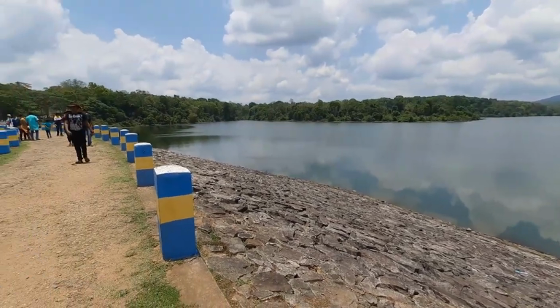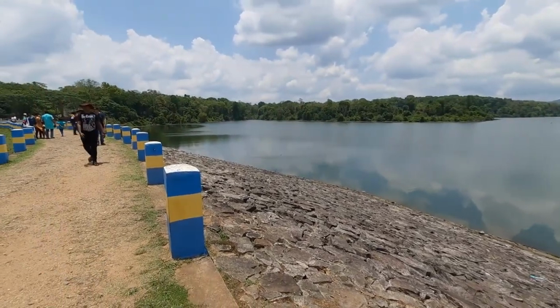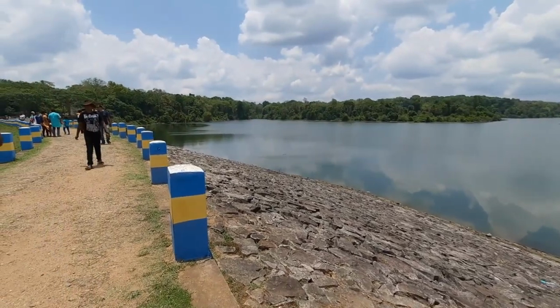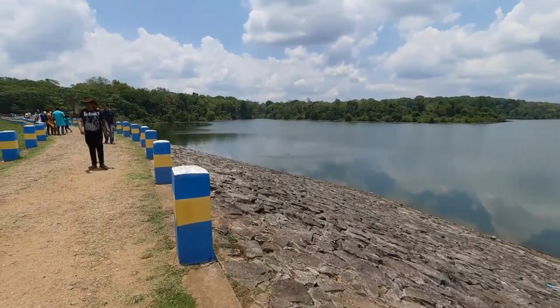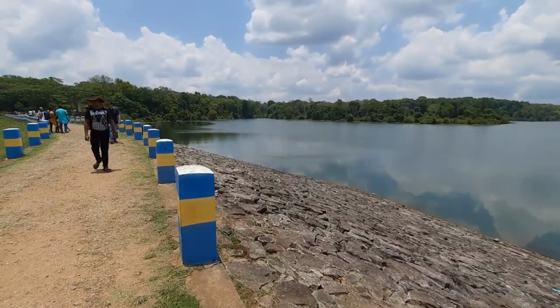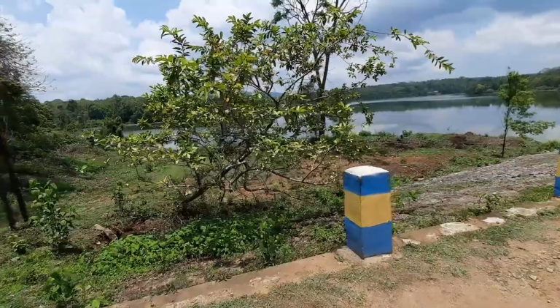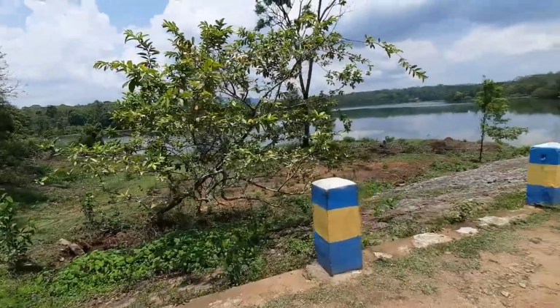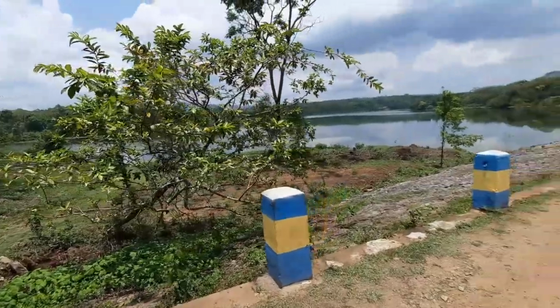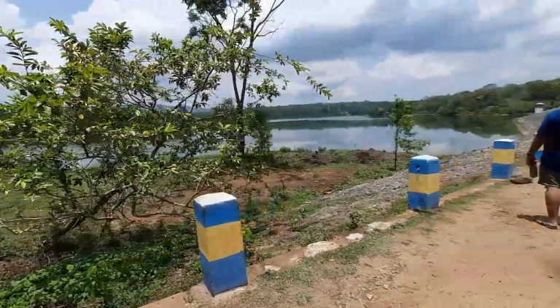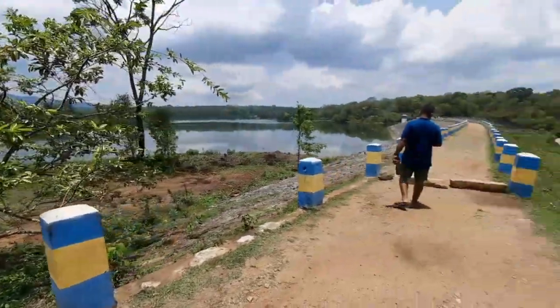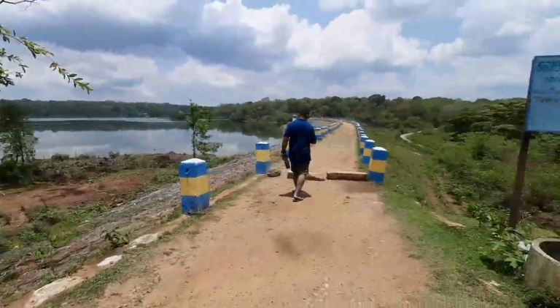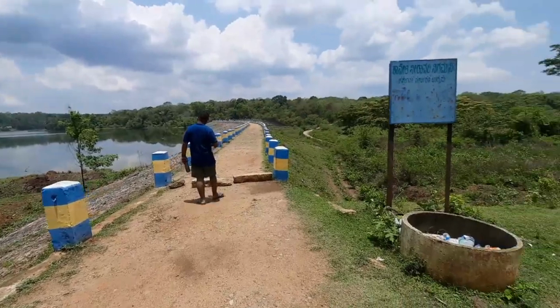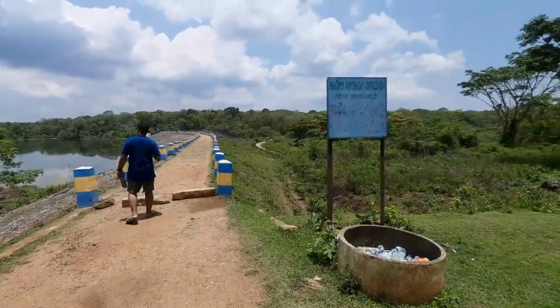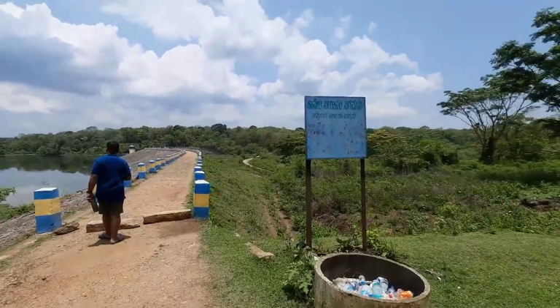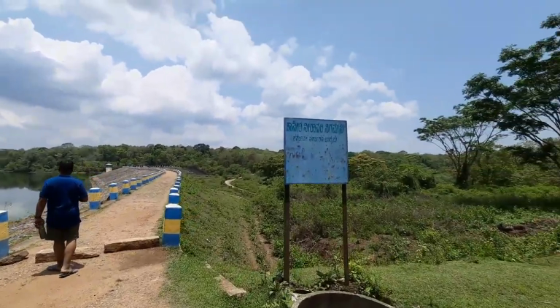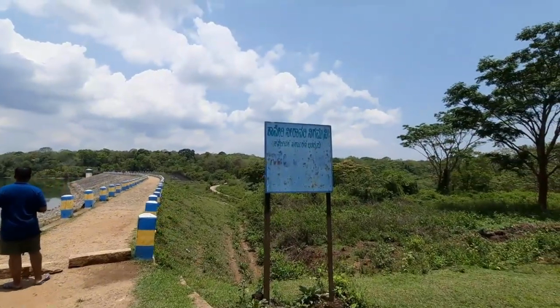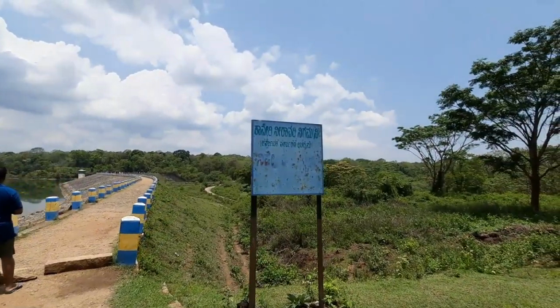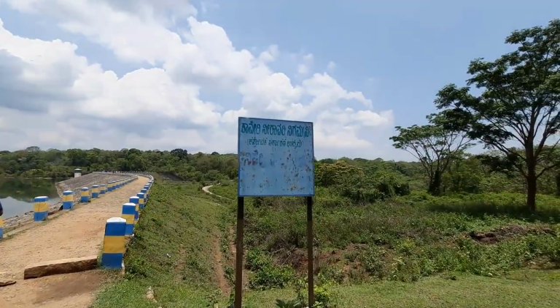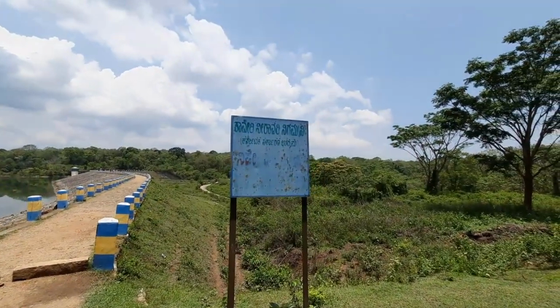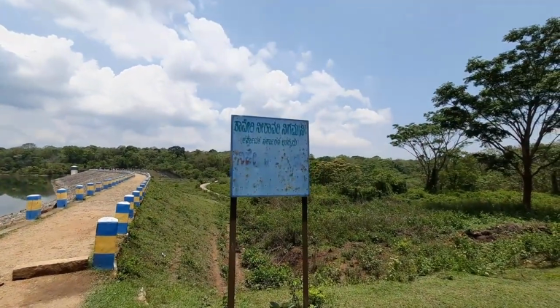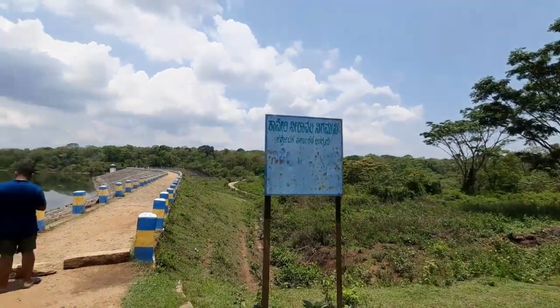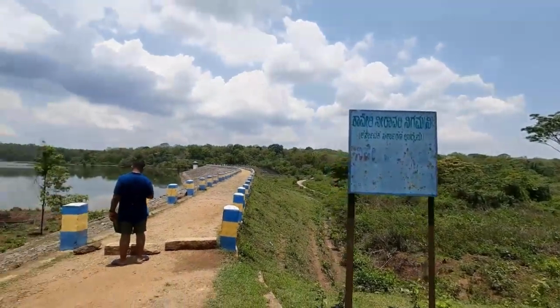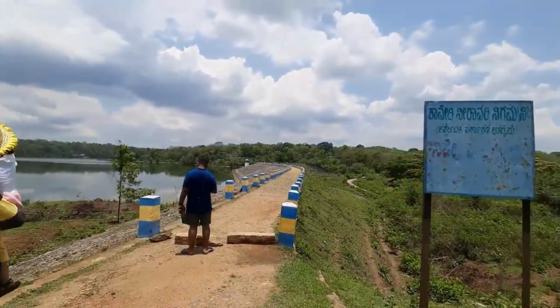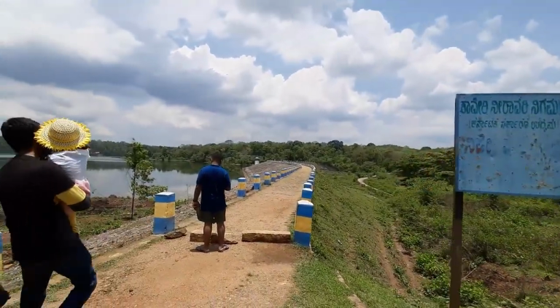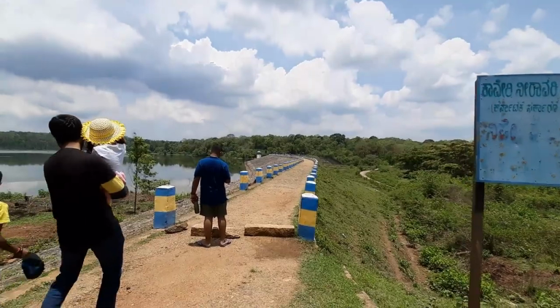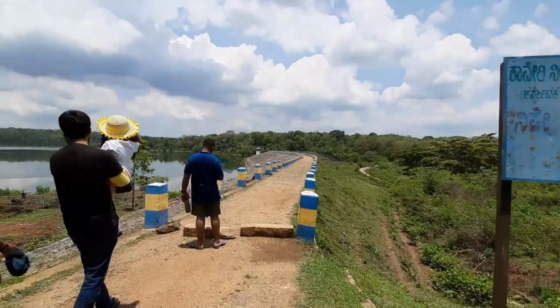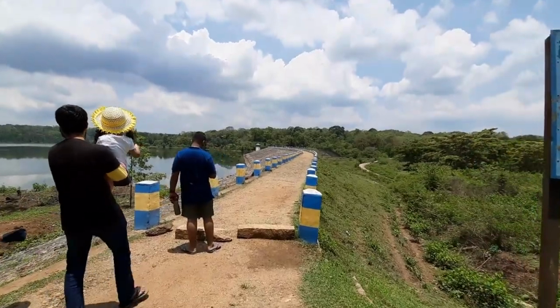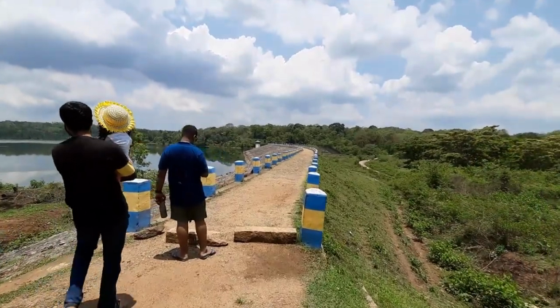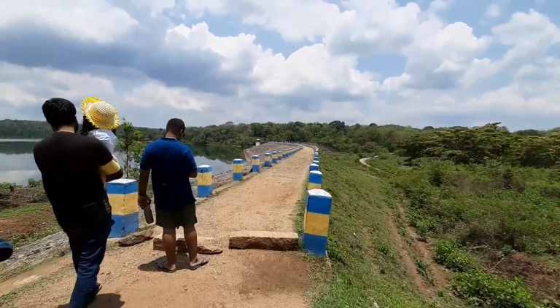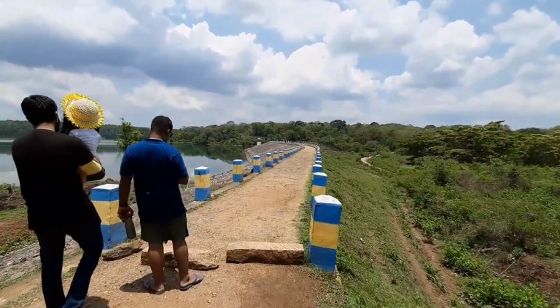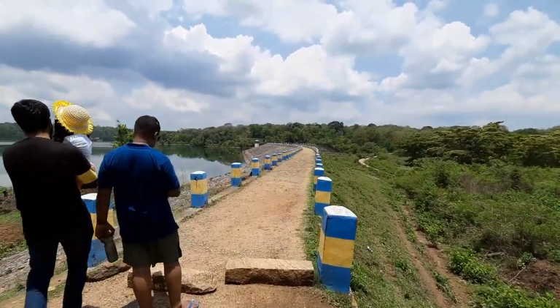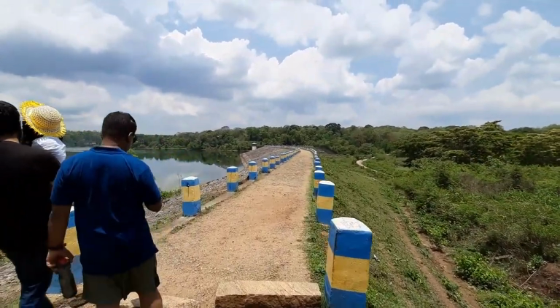The best time to visit the dam is during monsoon or winter, that is between June and March. During that time, the weather is pleasant, the water level increases, the dam overflows, and the view is splendid.